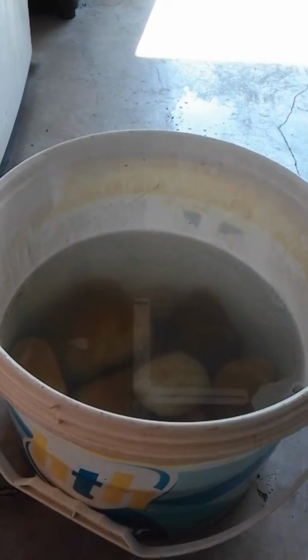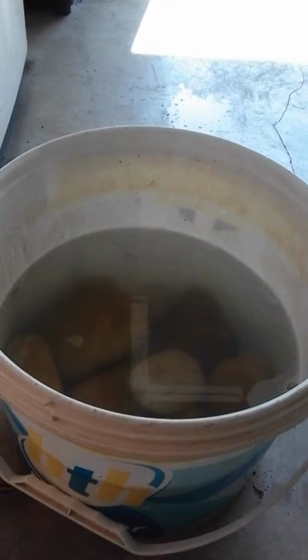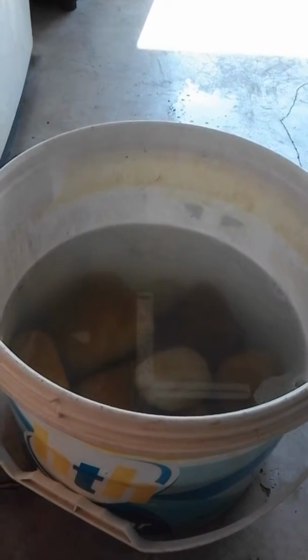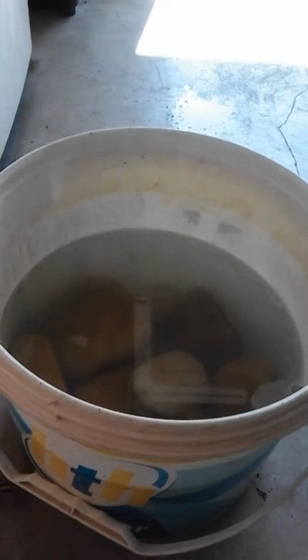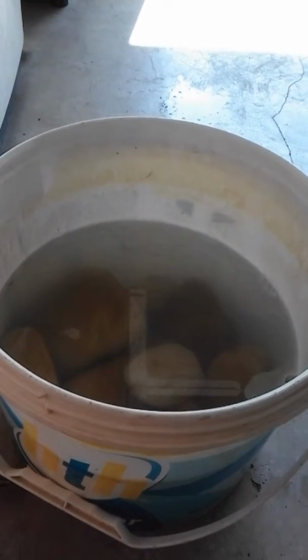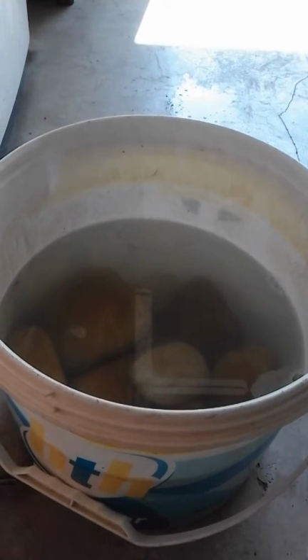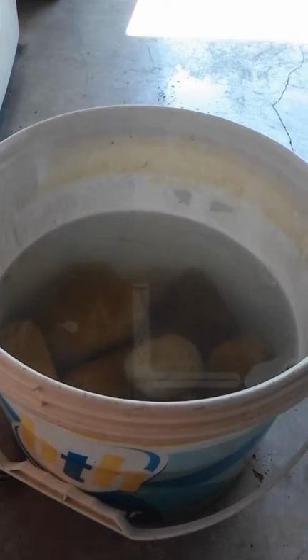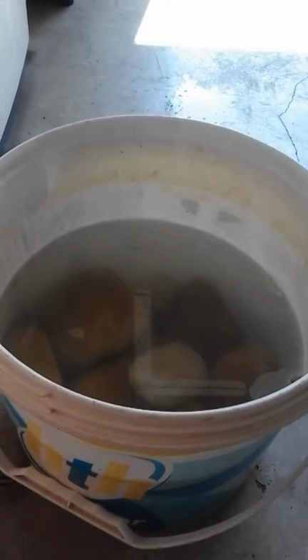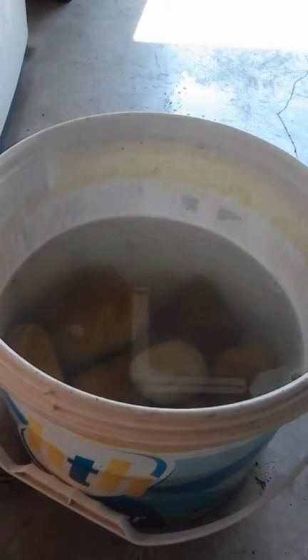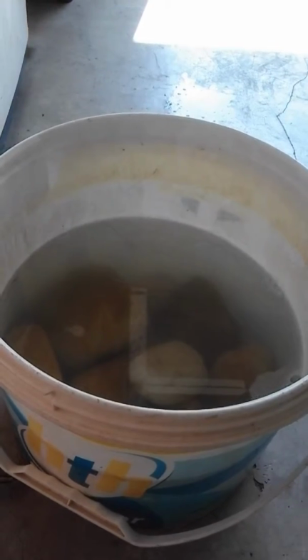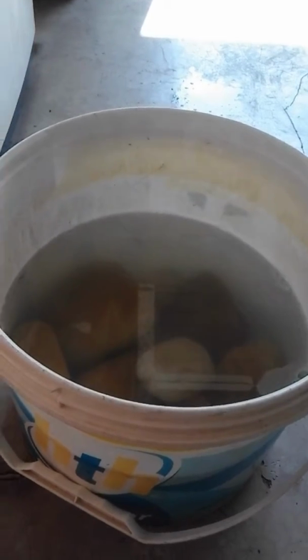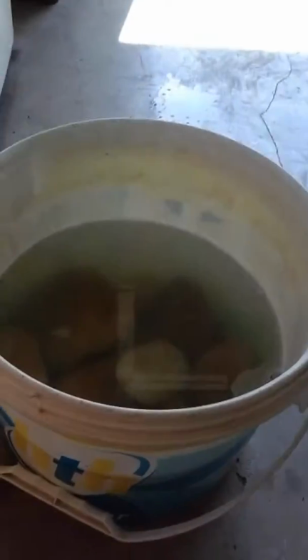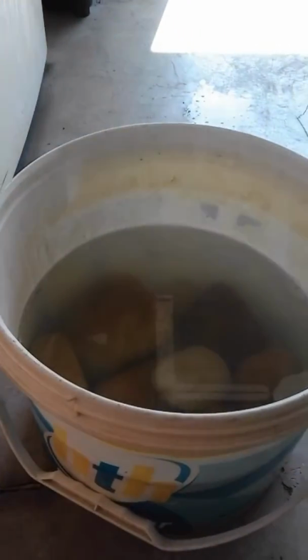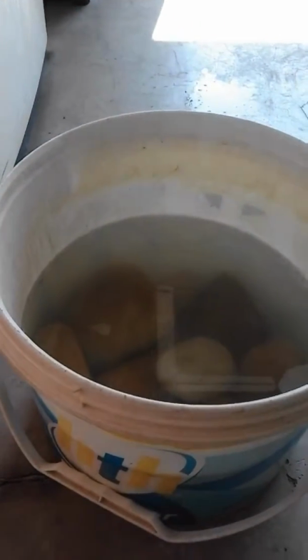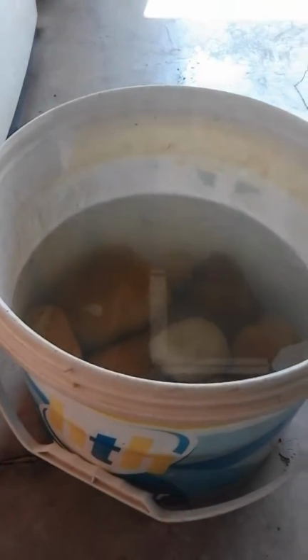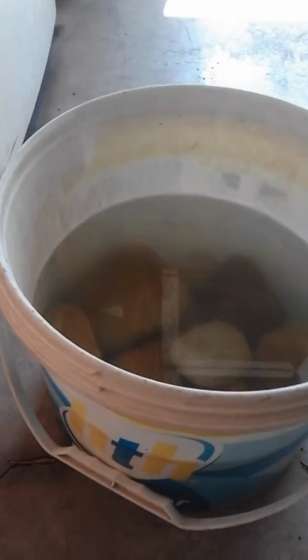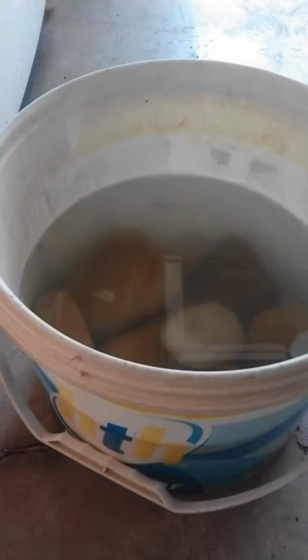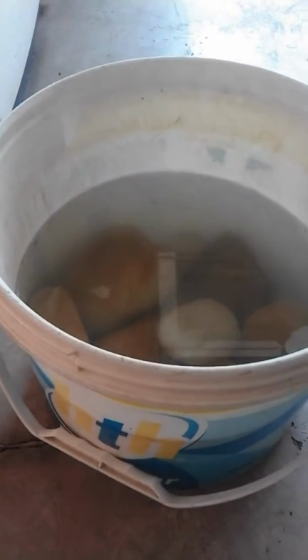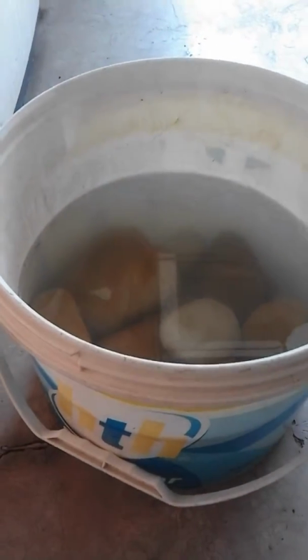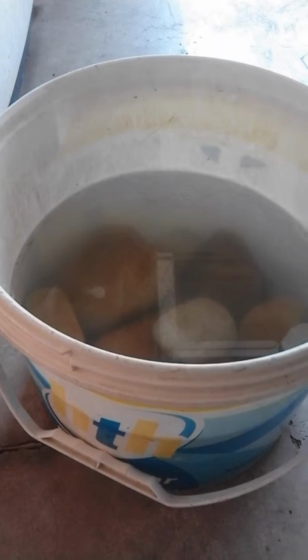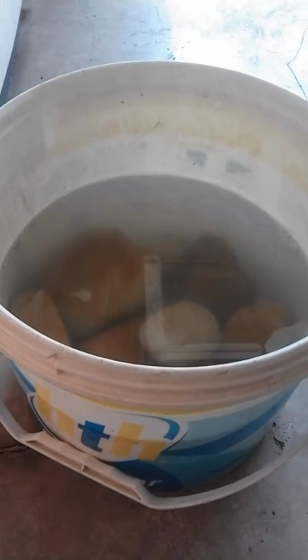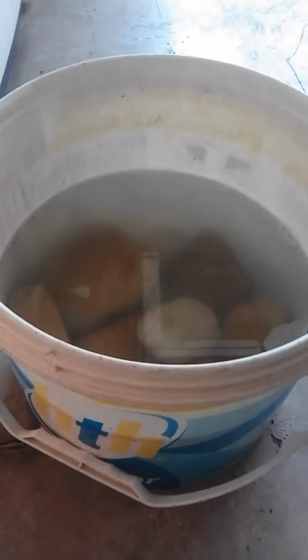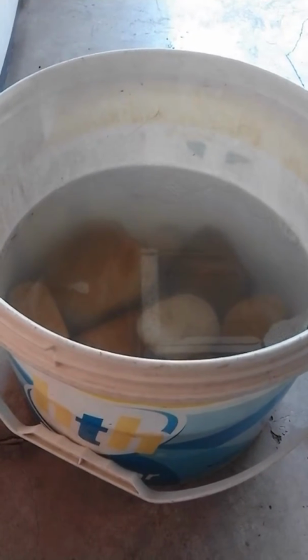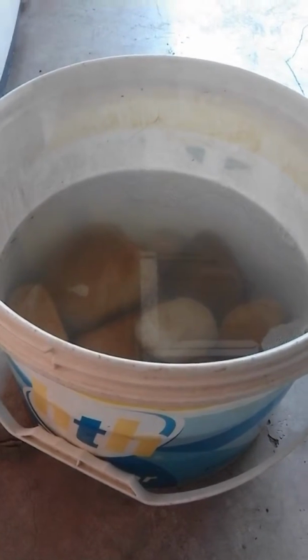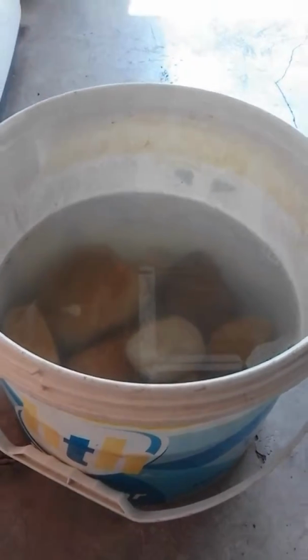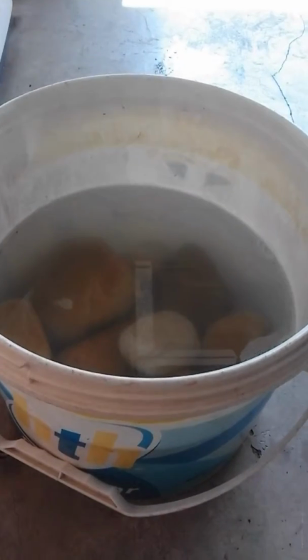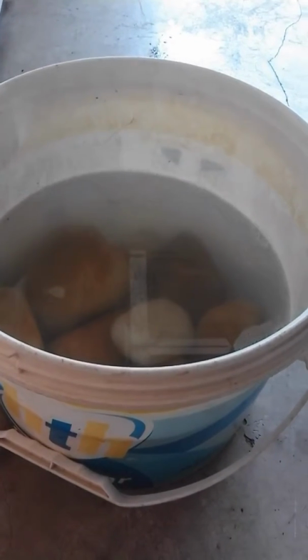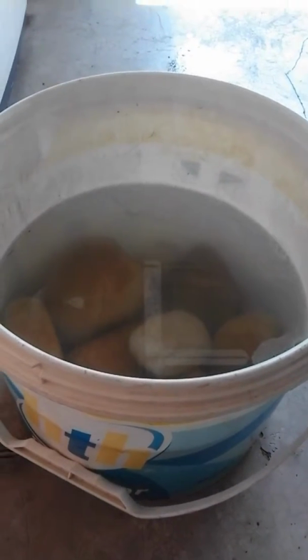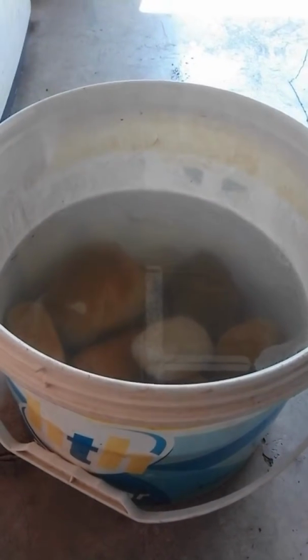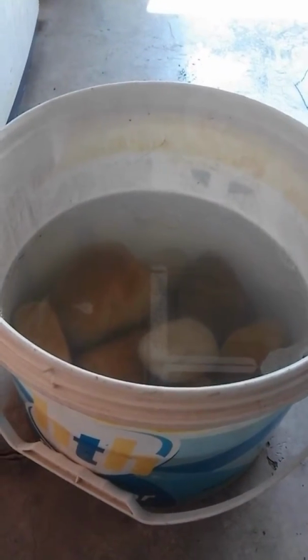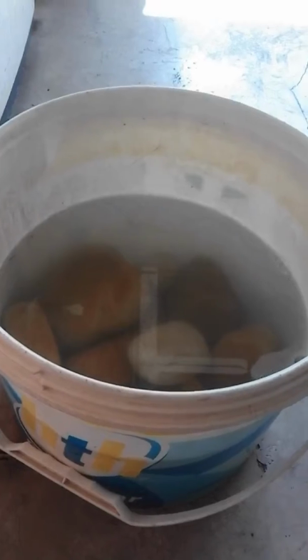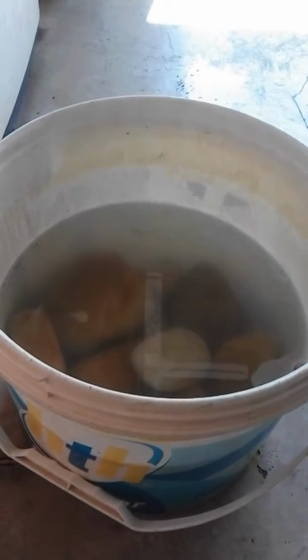Hello guys, I'm here to tell you that it's possible to put rocks from the beach into your freshwater aquarium. Some people say it's not possible because of the chemicals they give off. I'll show you just how you can do it in a minute.